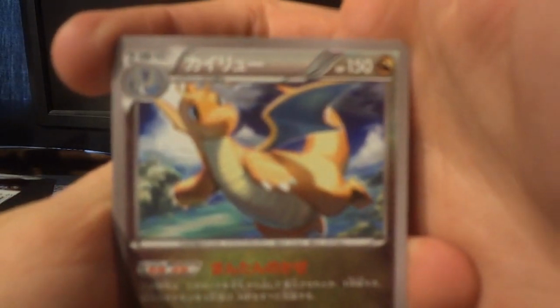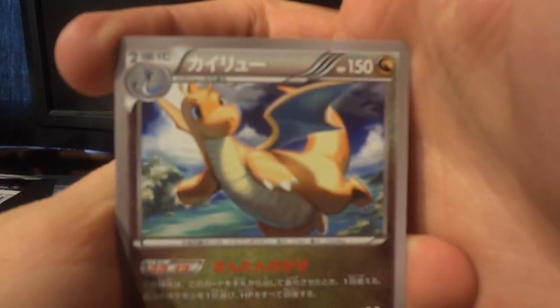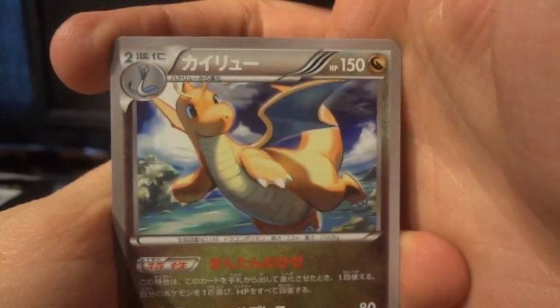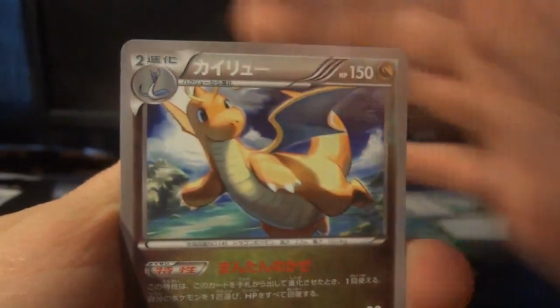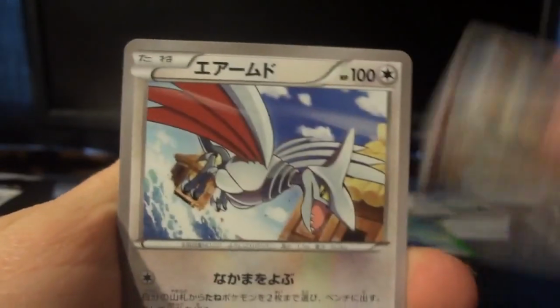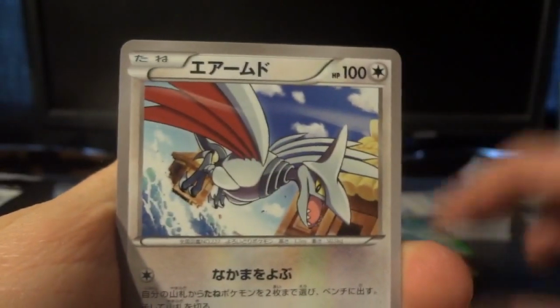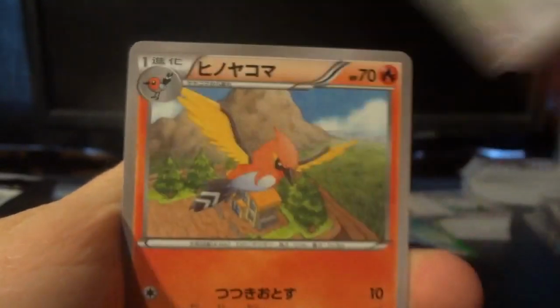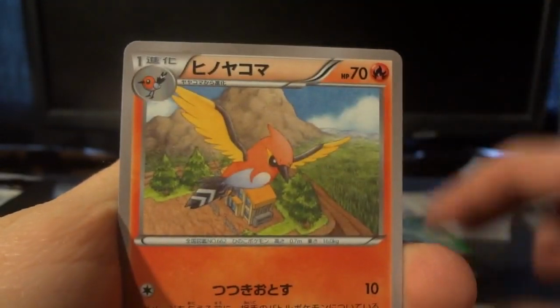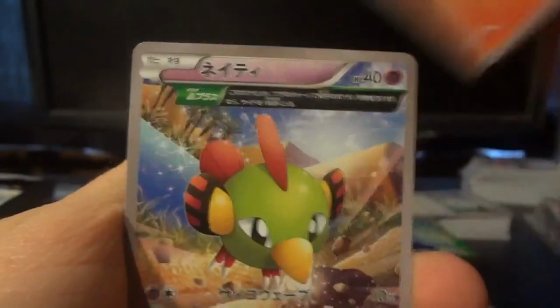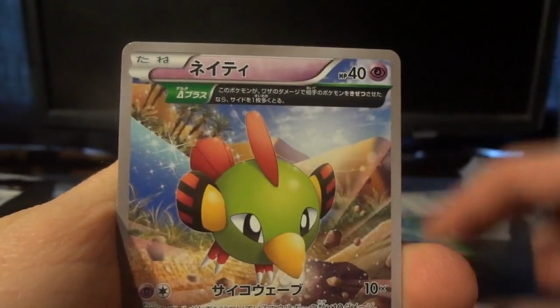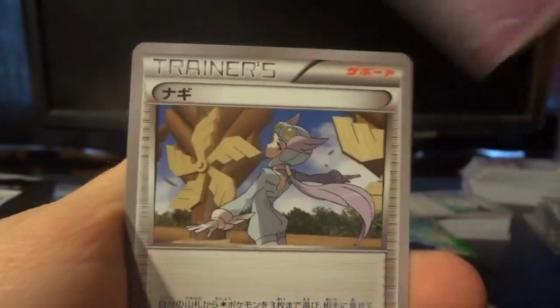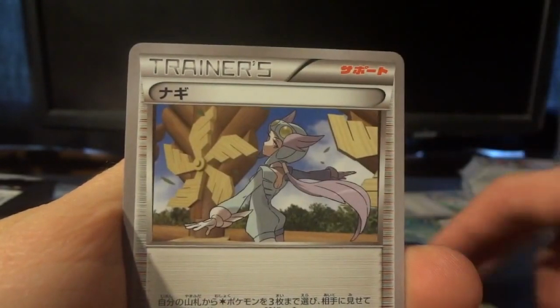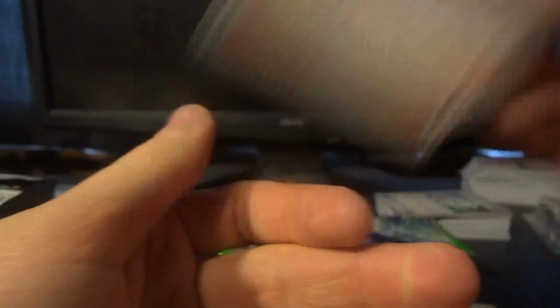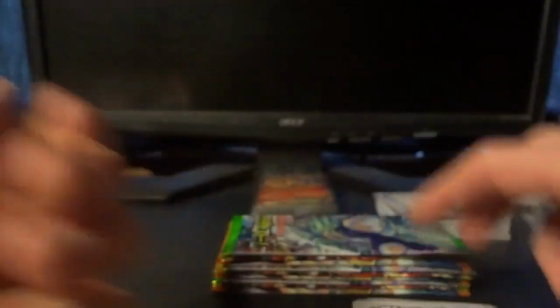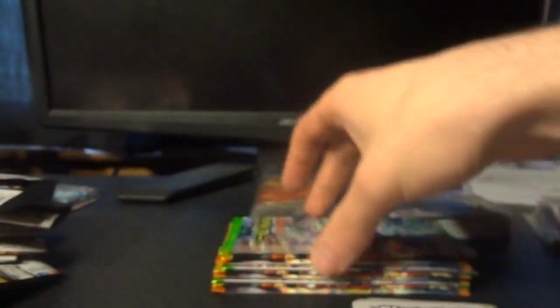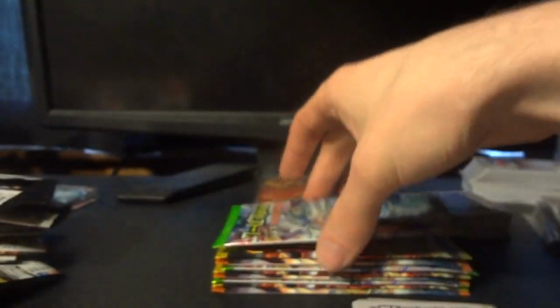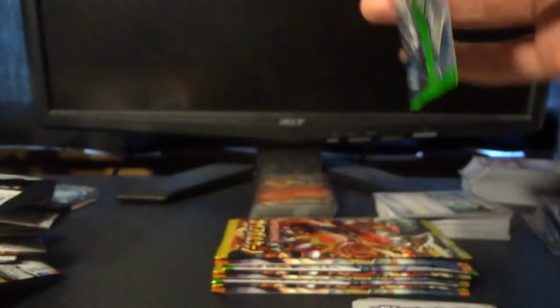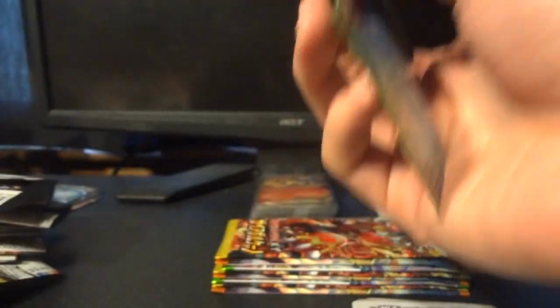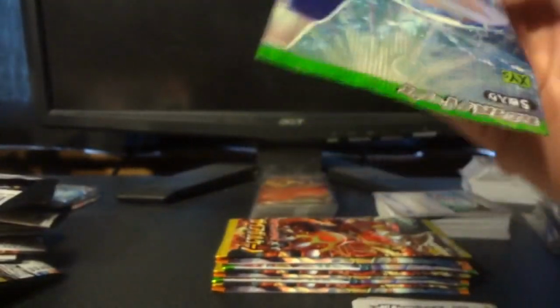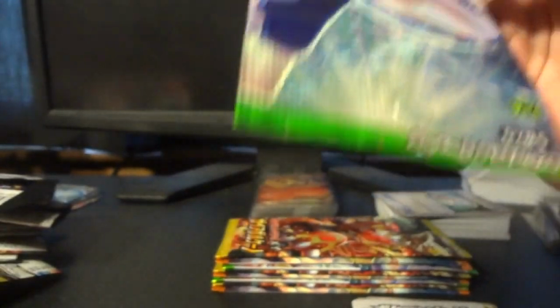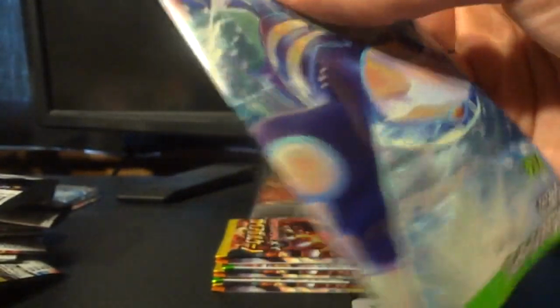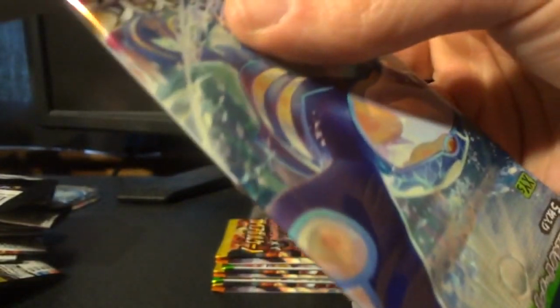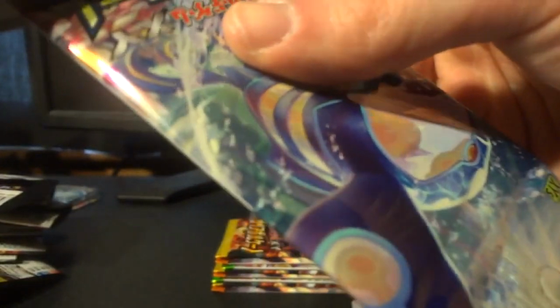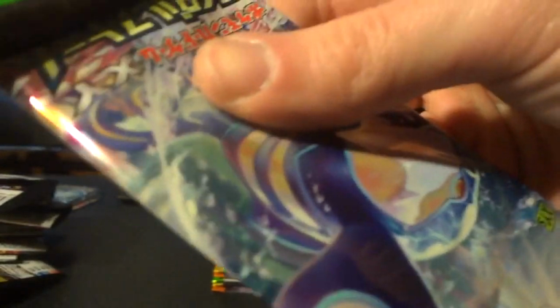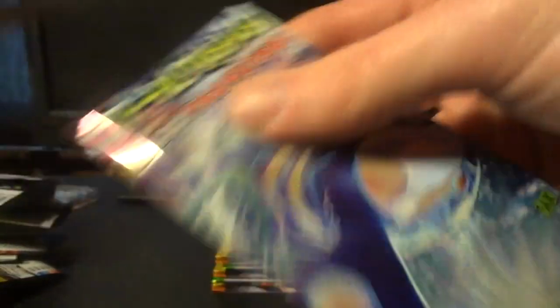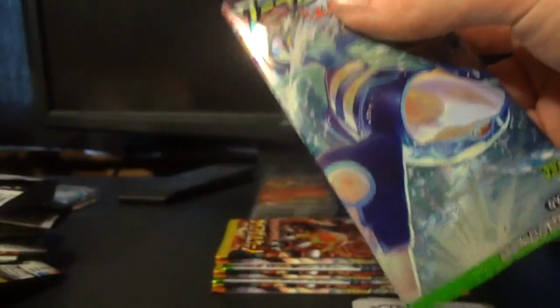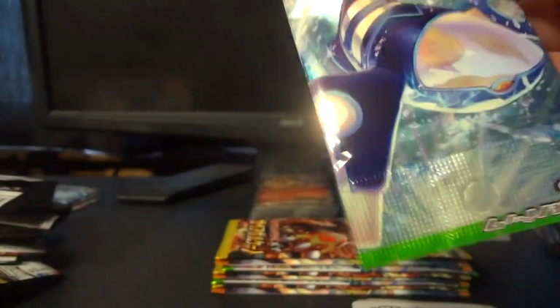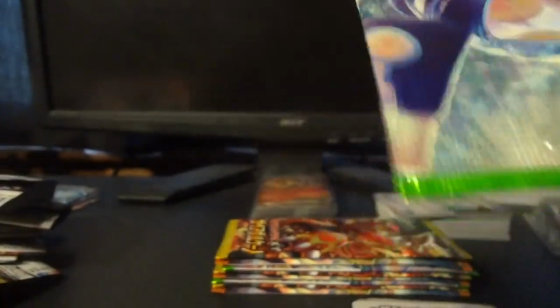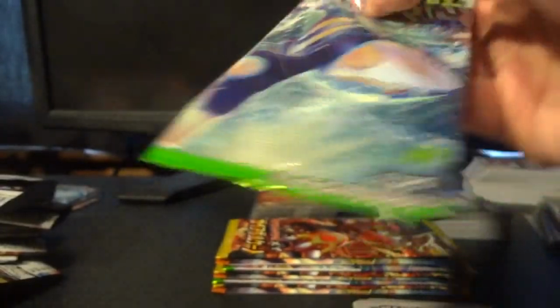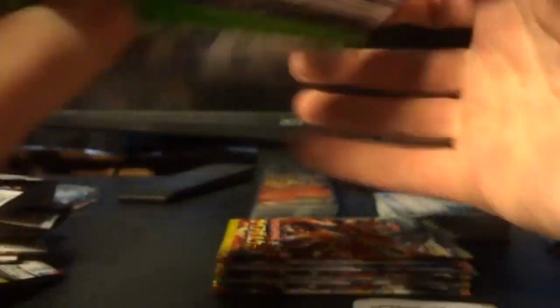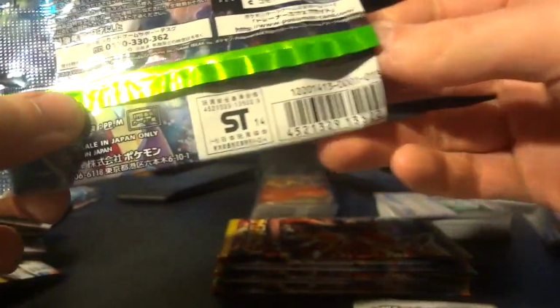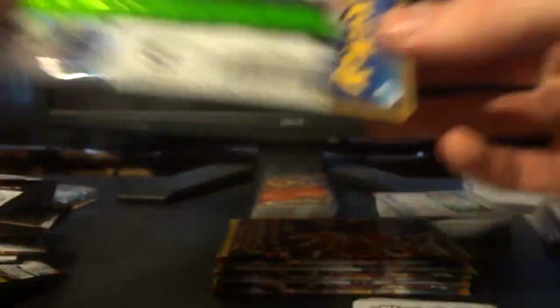Let's move on — Dragonite, Skarmory, Fletchinder, Dara, Natu, and Winona. I'm grinning, I'm happy, I'm real happy with that.